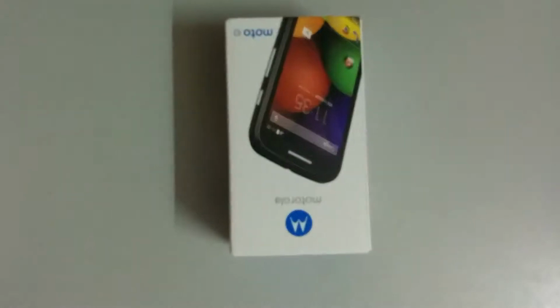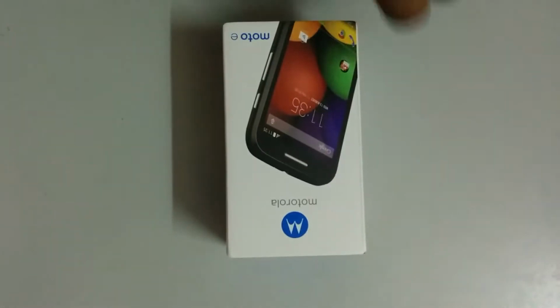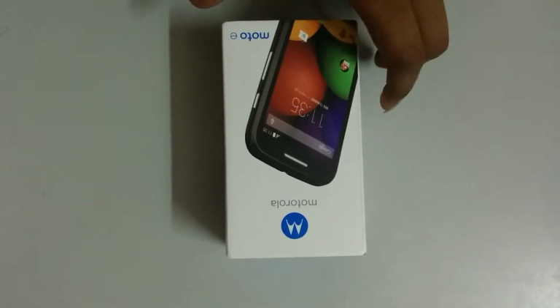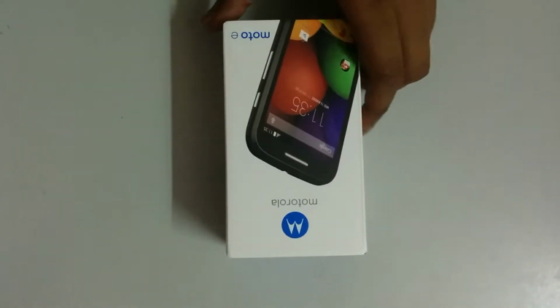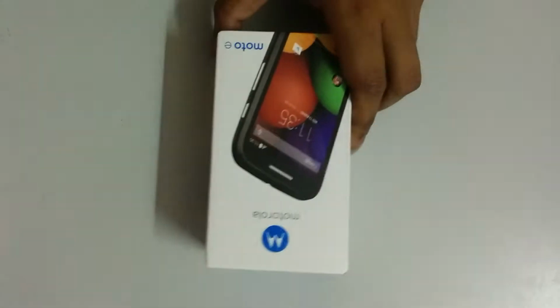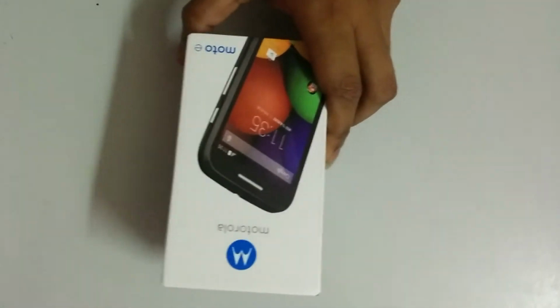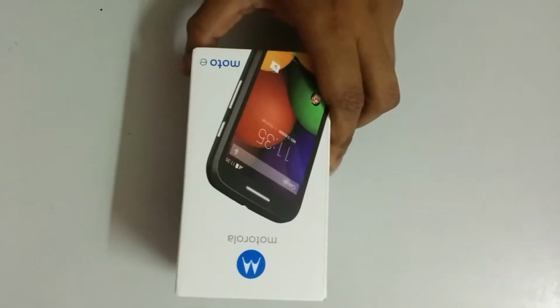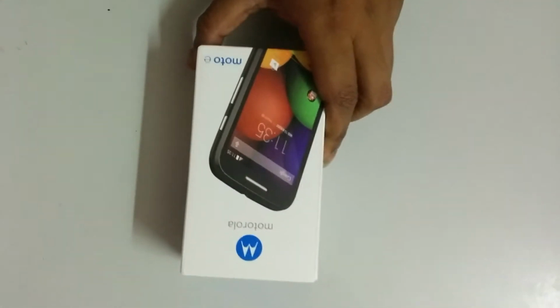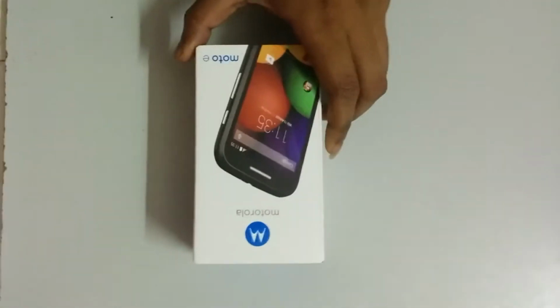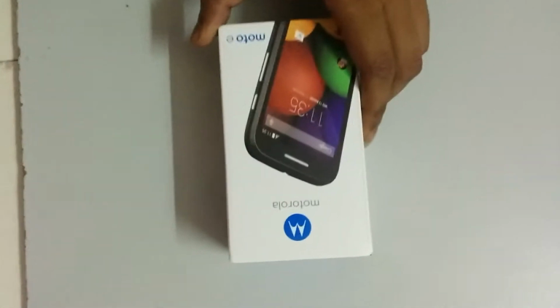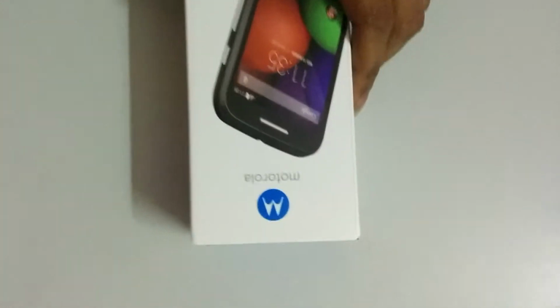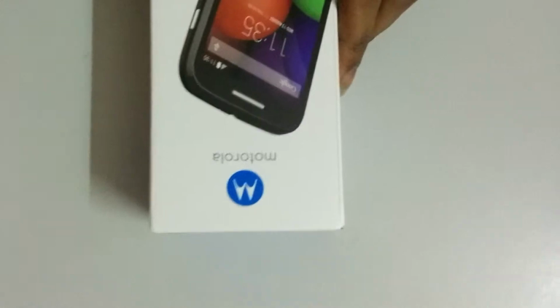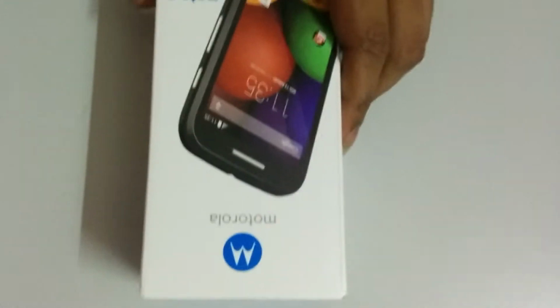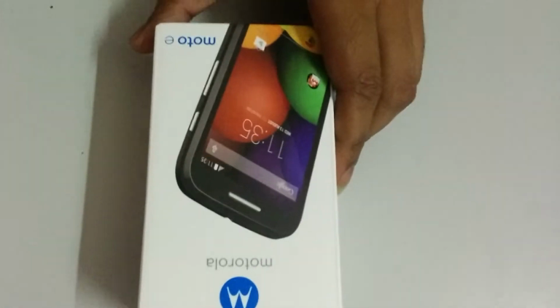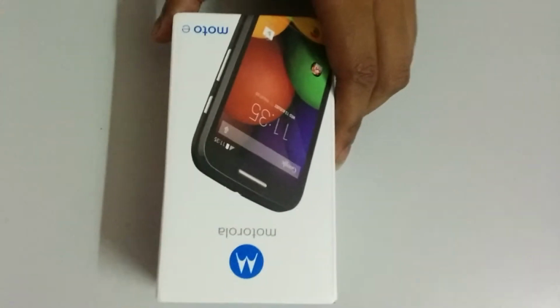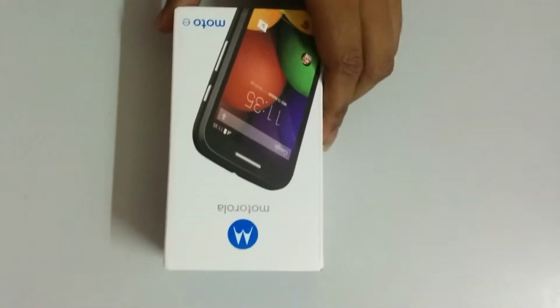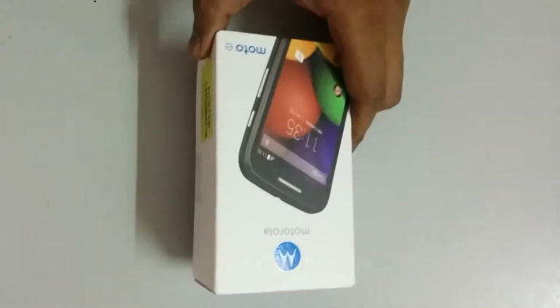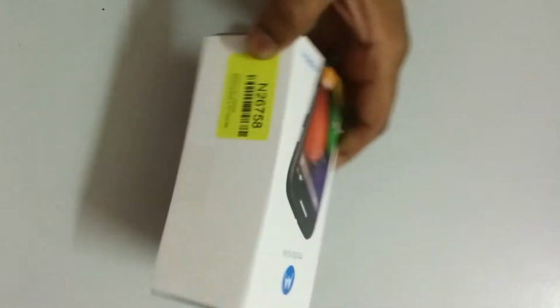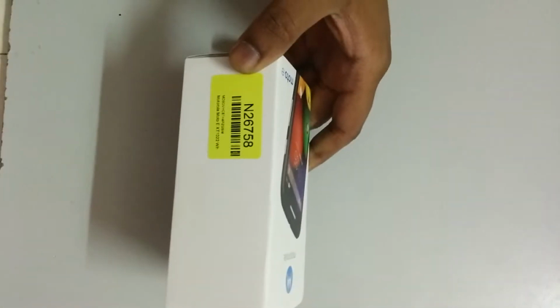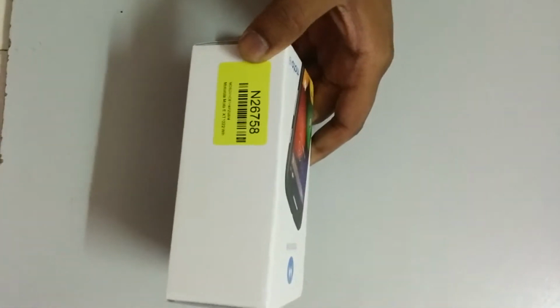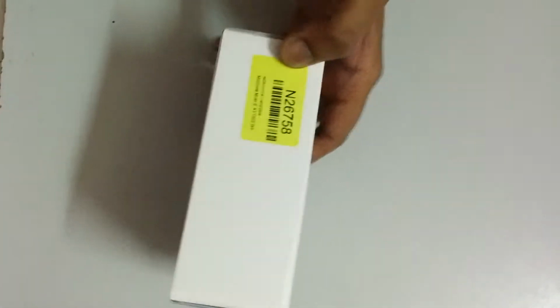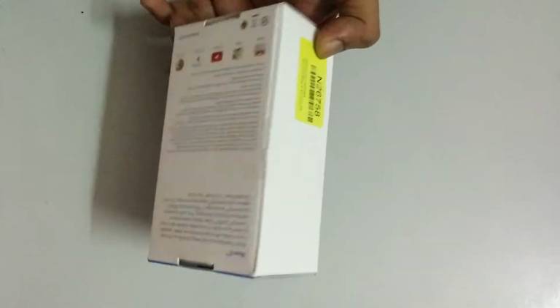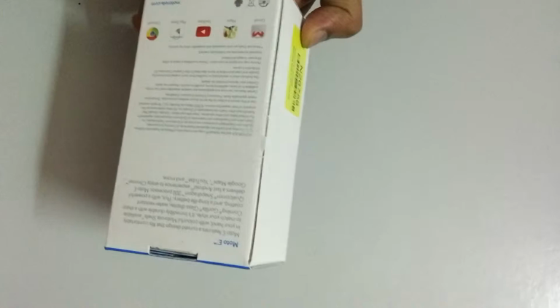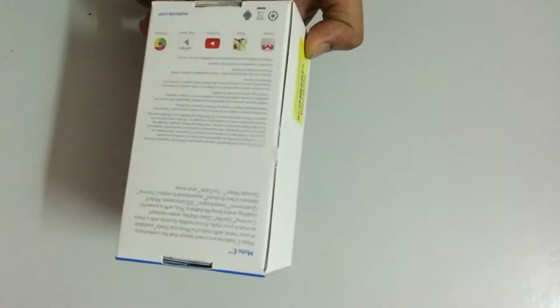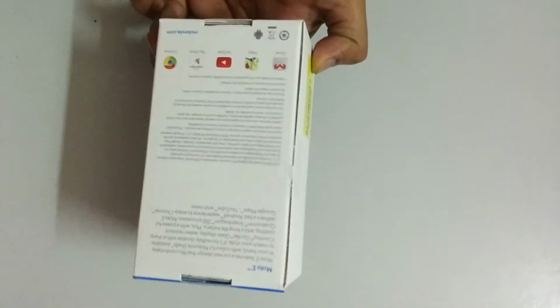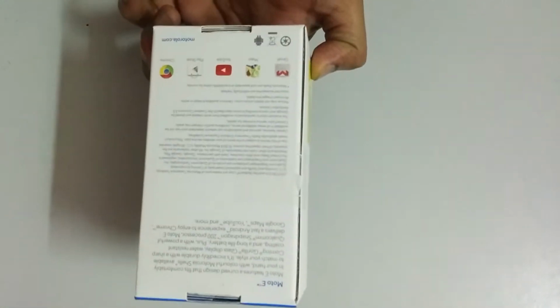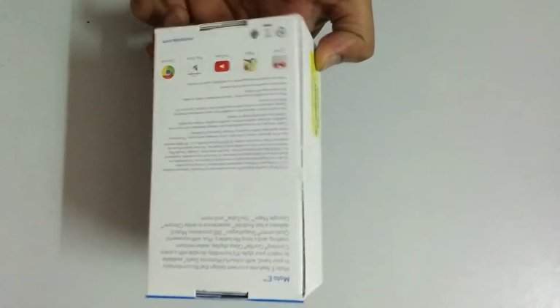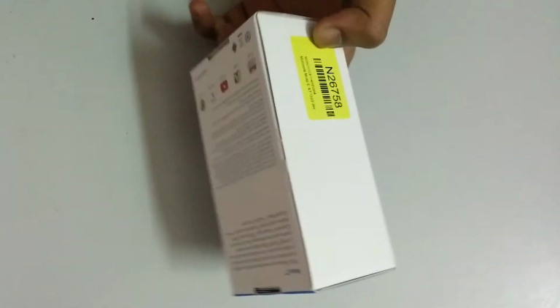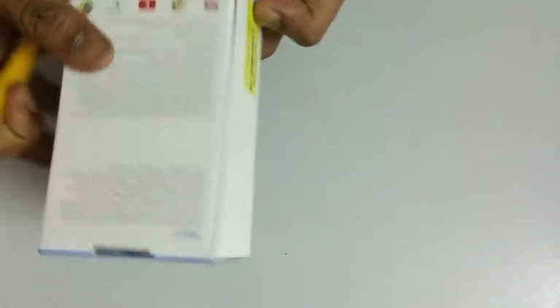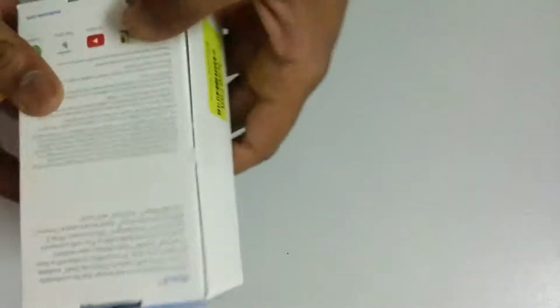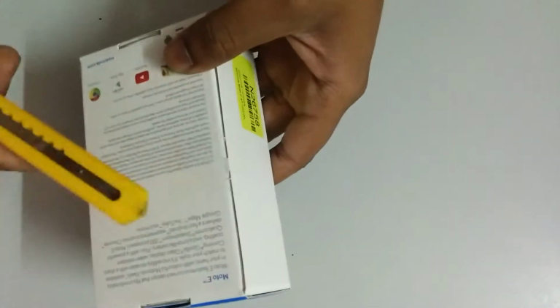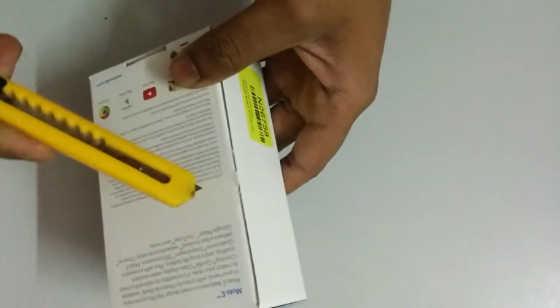Hi guys, we have got this Moto E and this is an unboxing video of the Moto E. We ordered this Moto E from Flipkart and it came in just one day. Now let's unbox it.